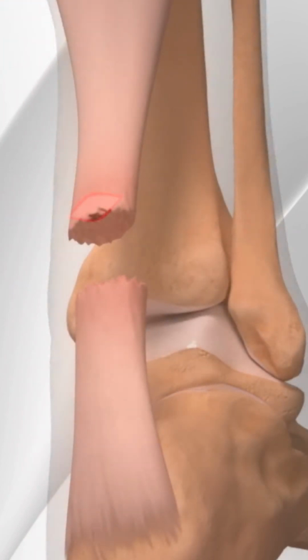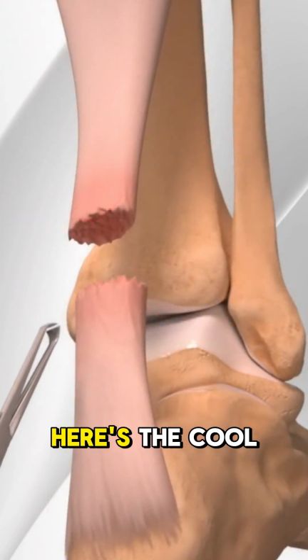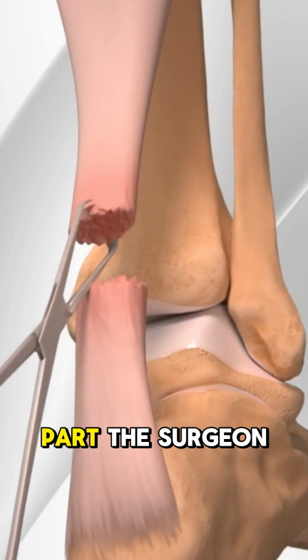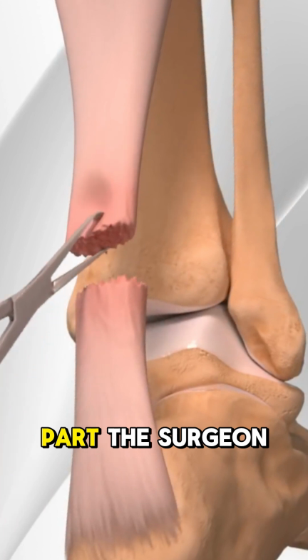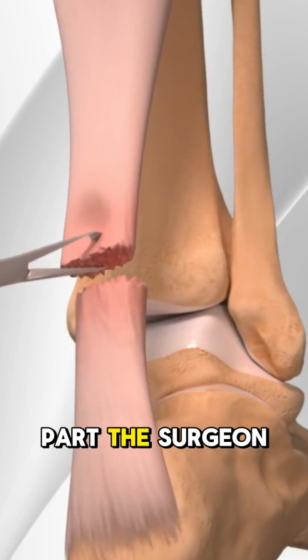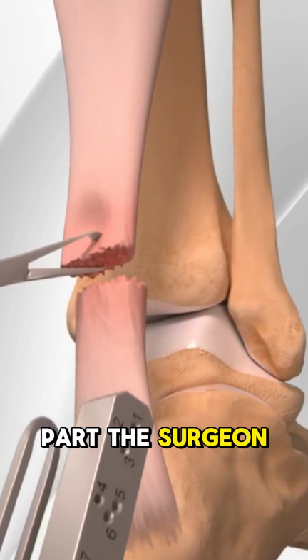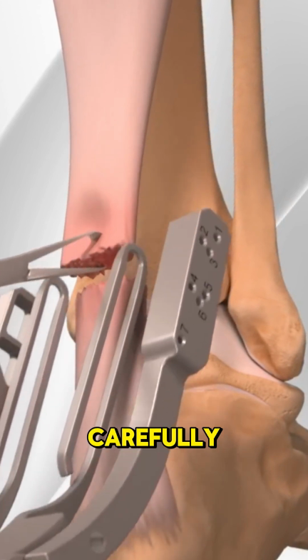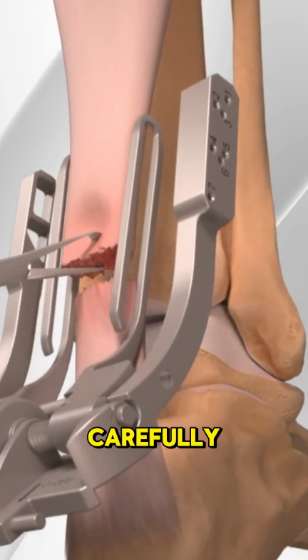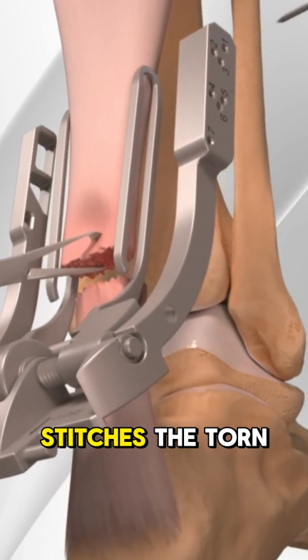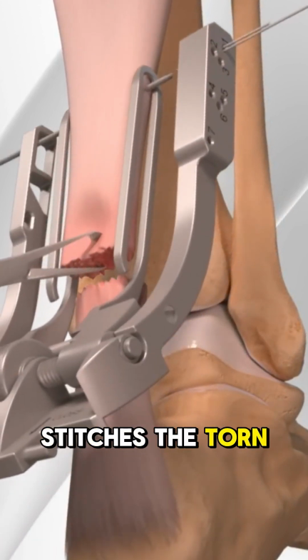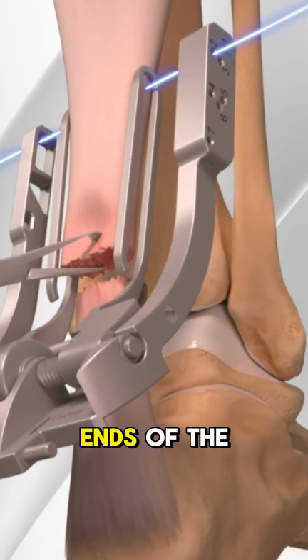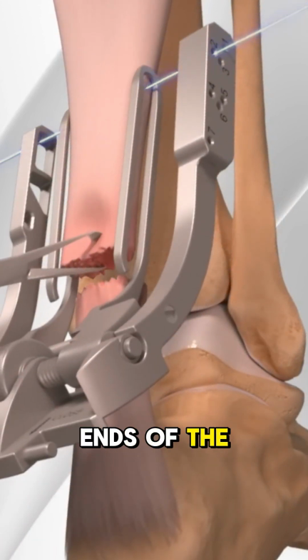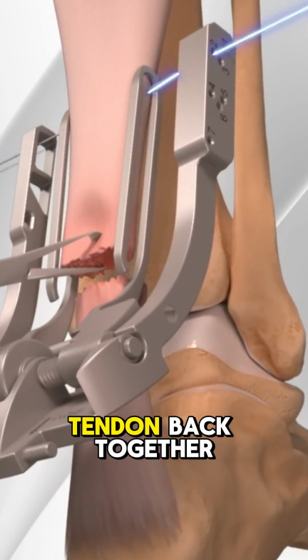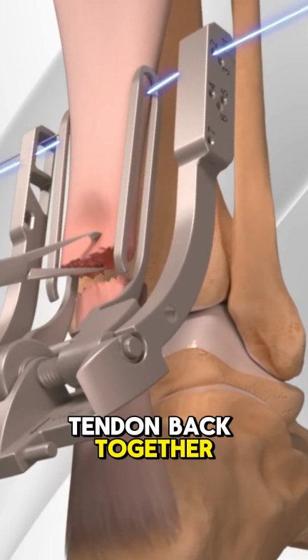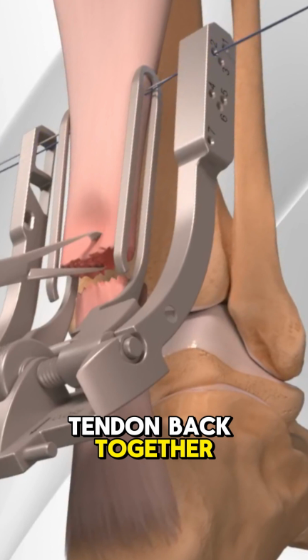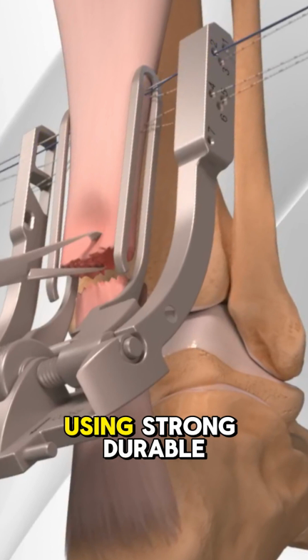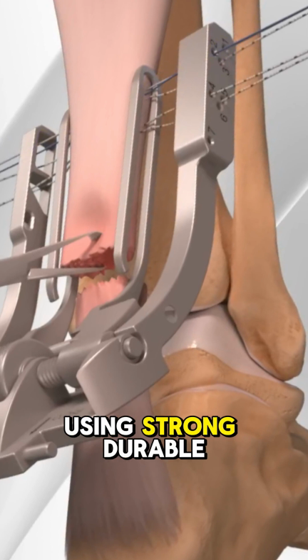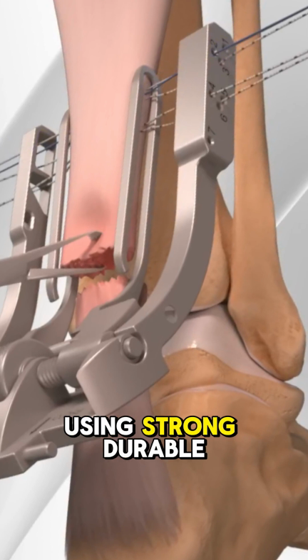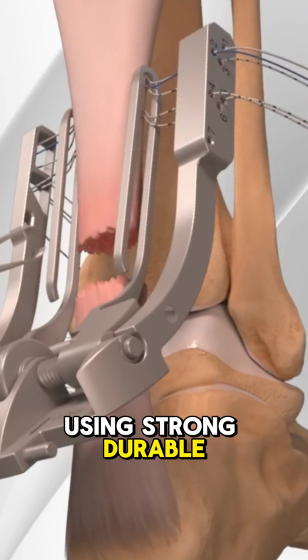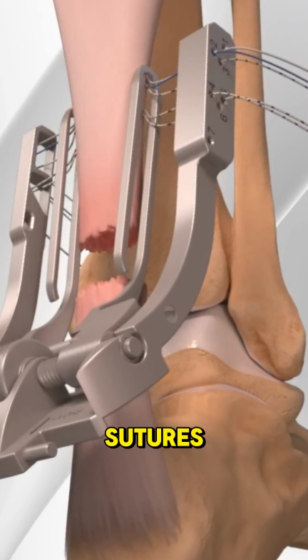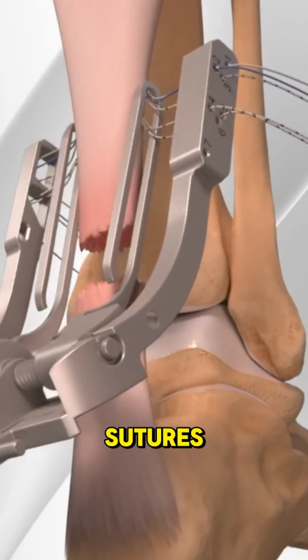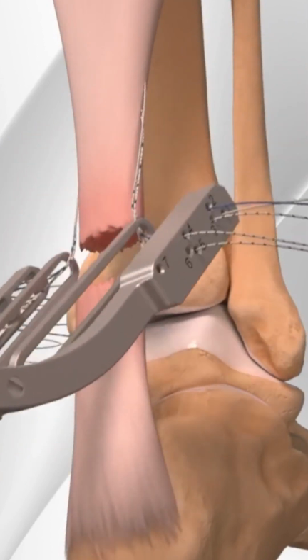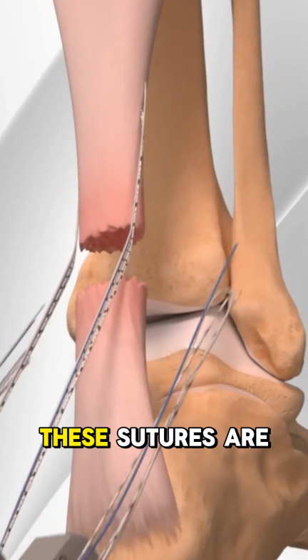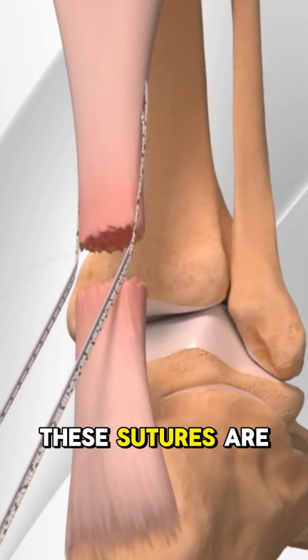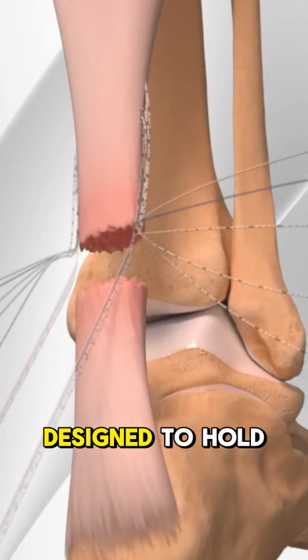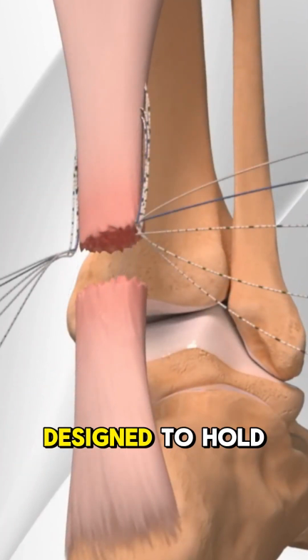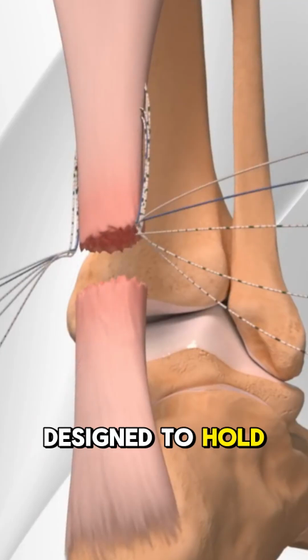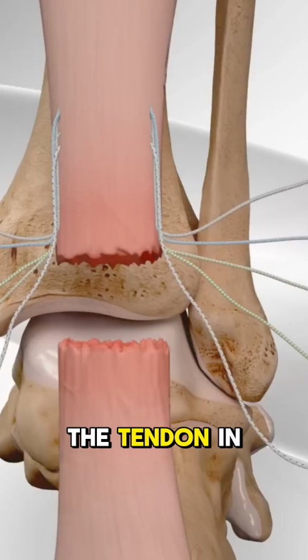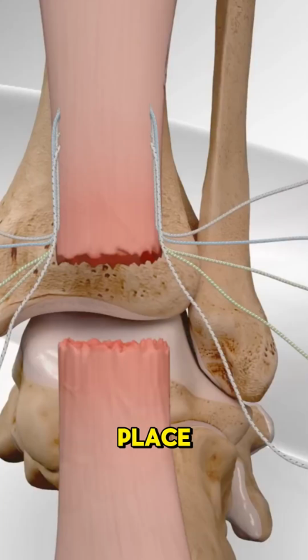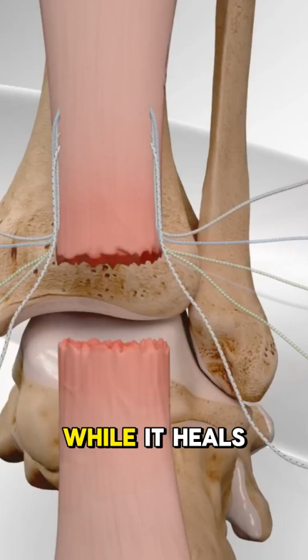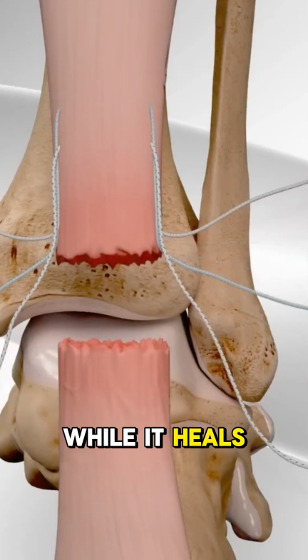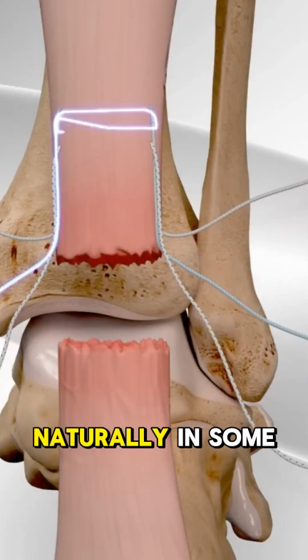Here's the cool part. The surgeon carefully stitches the torn ends of the tendon back together using strong, durable sutures. These sutures are designed to hold the tendon in place while it heals naturally.